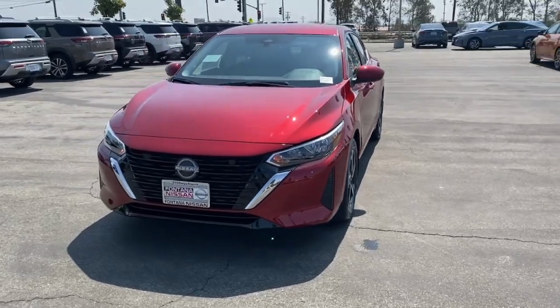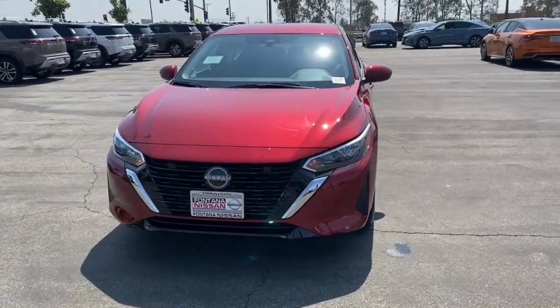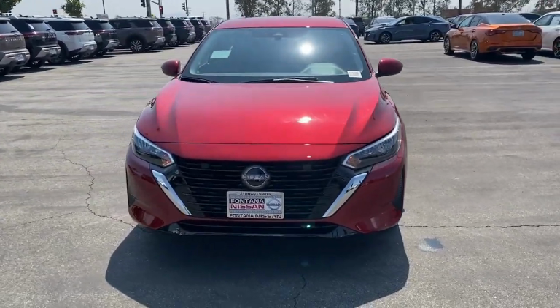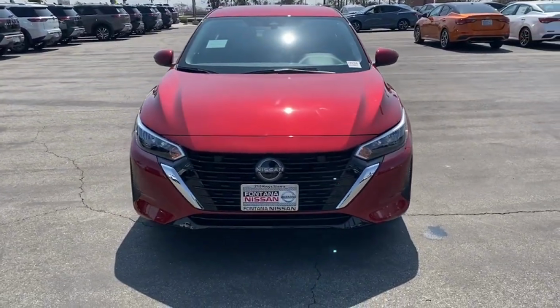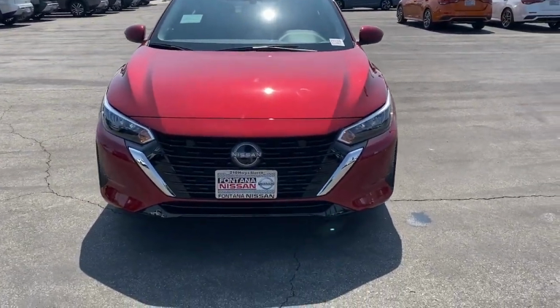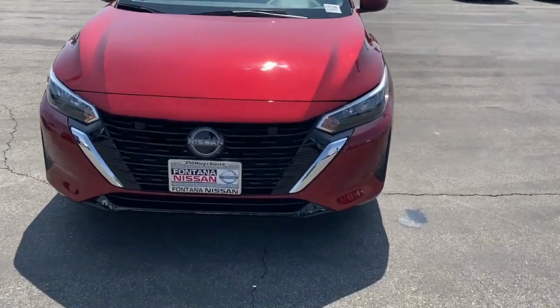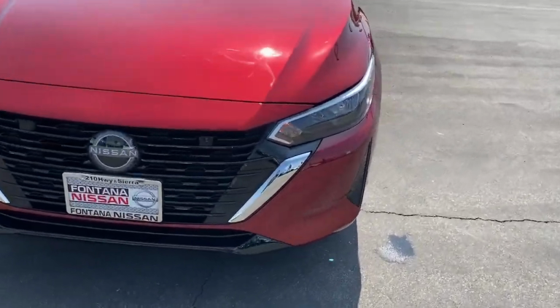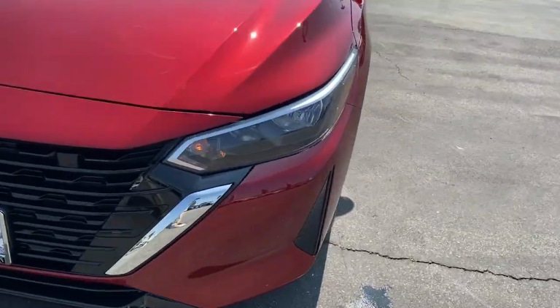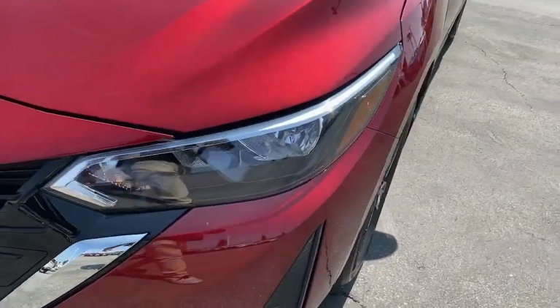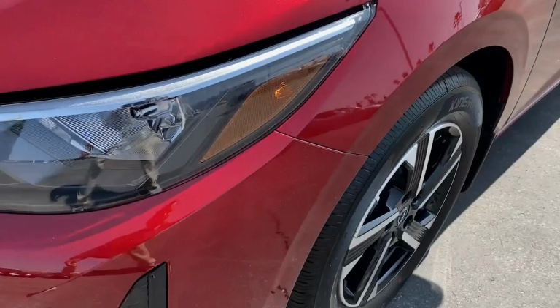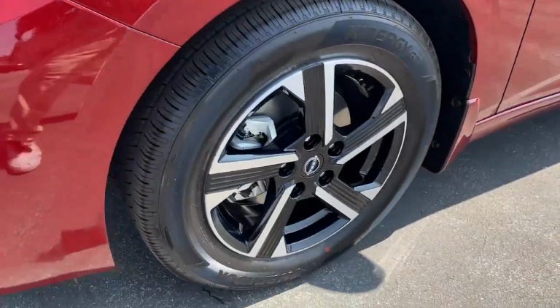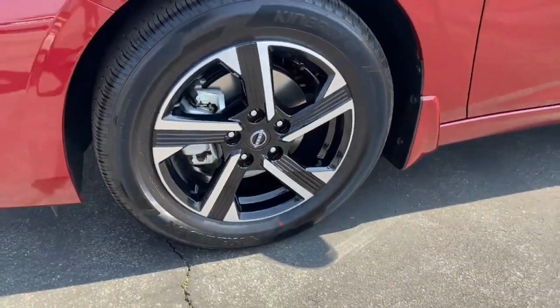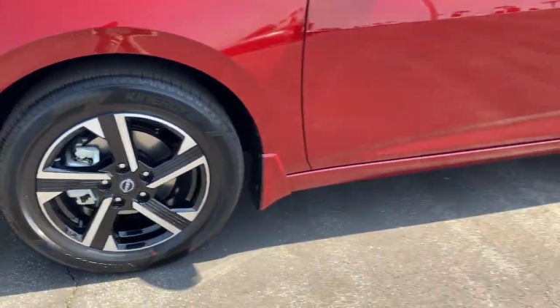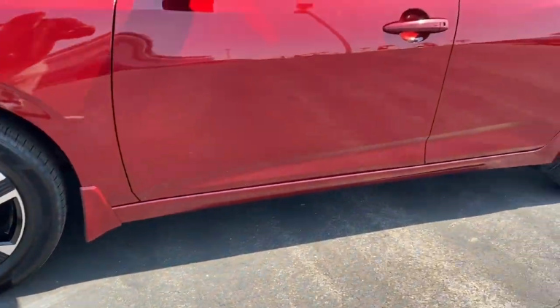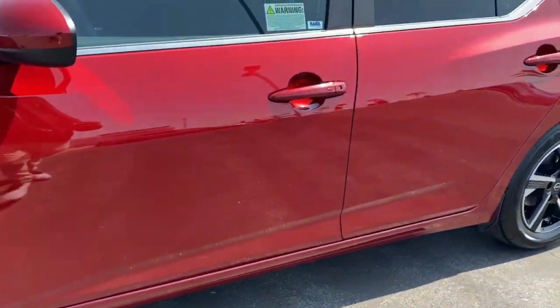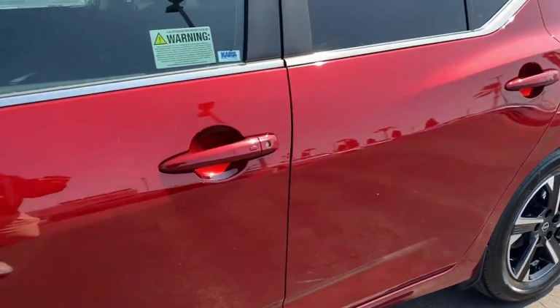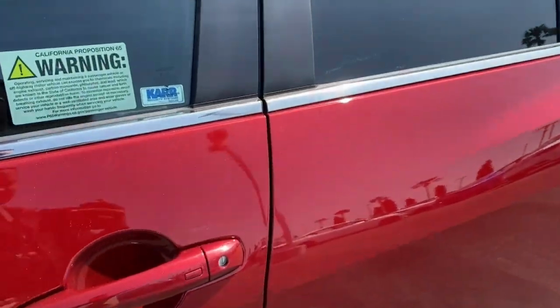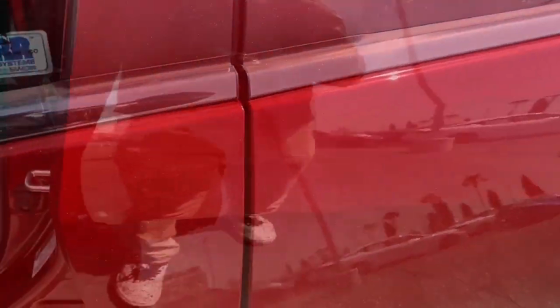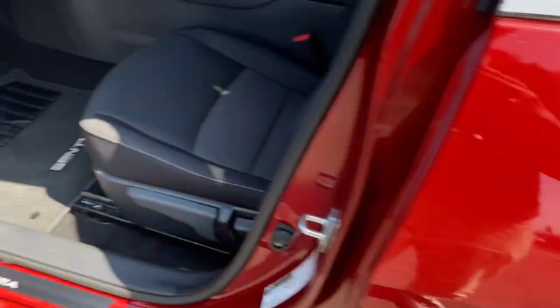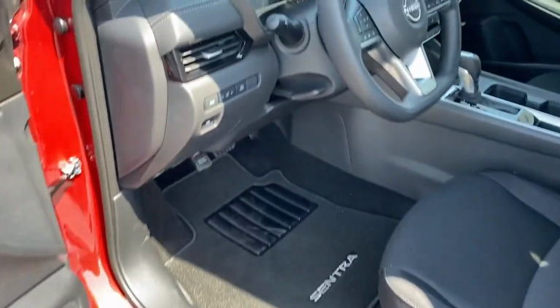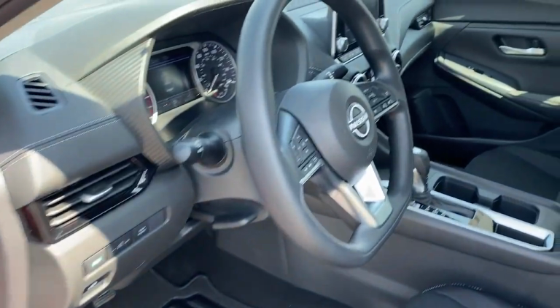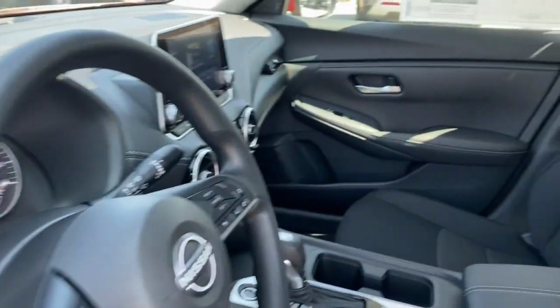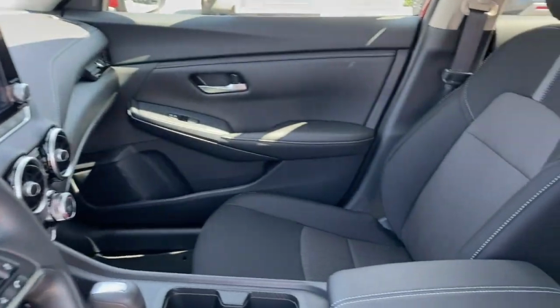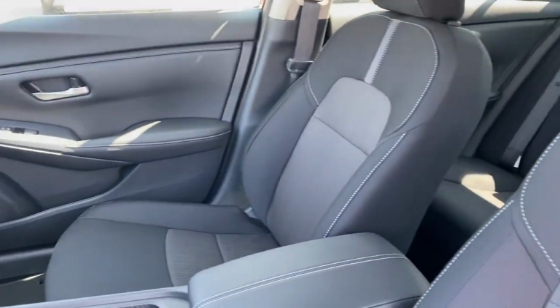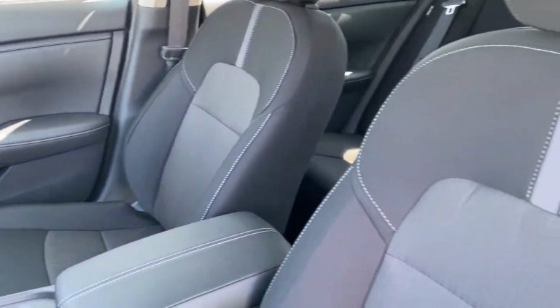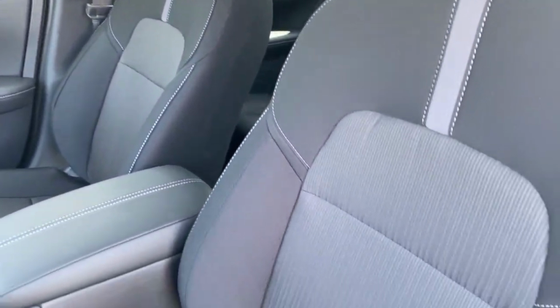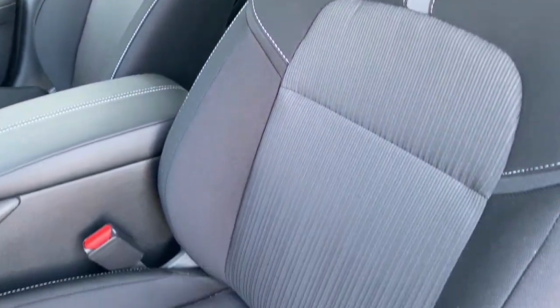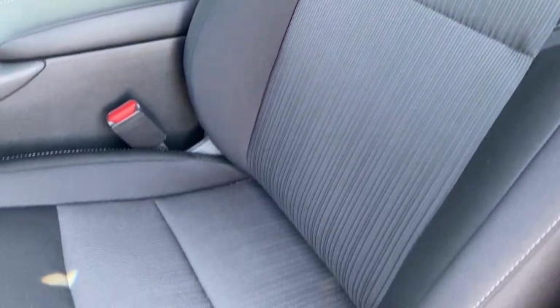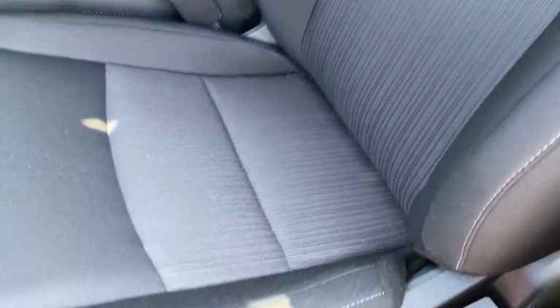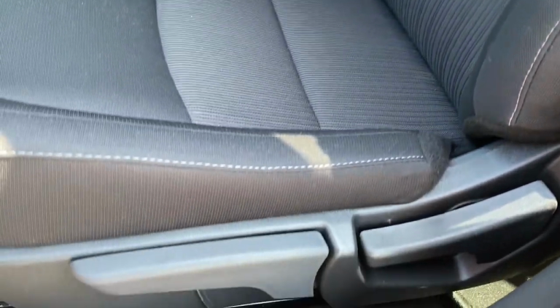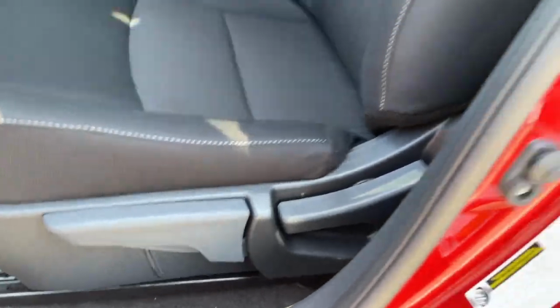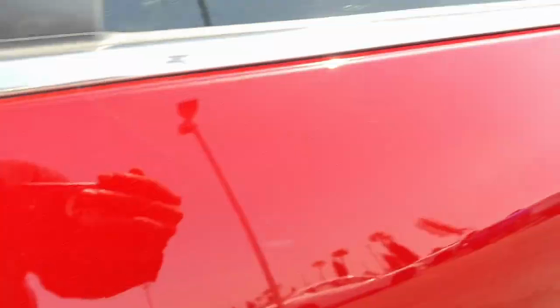Apple CarPlay and/or Android Auto, keyless entry, adaptive cruise control, satellite radio, blind spot monitor, alarm, electronic stability control, aluminum wheels, steering wheel audio controls, leather steering wheel.